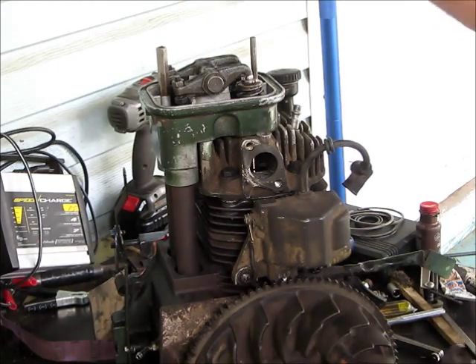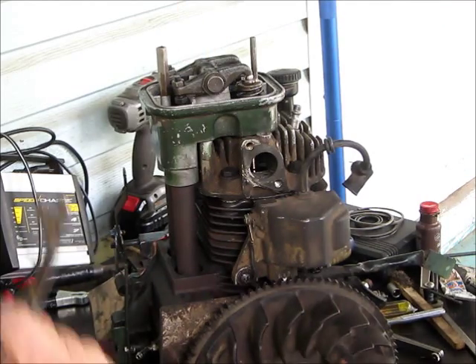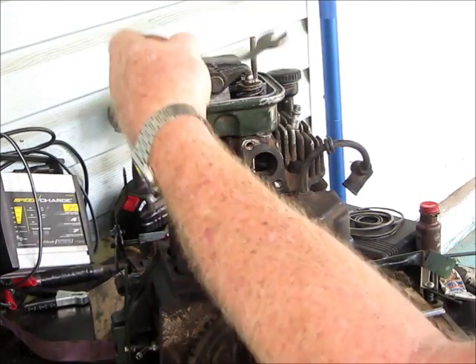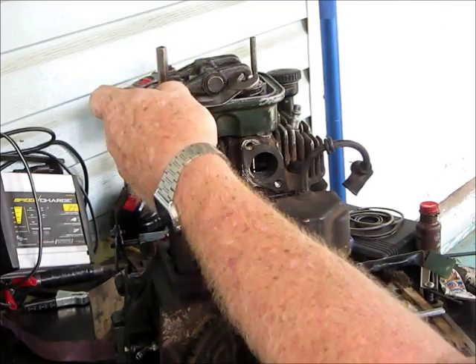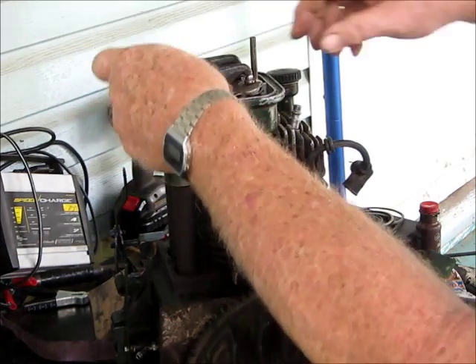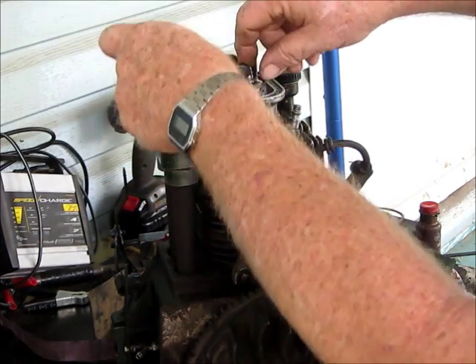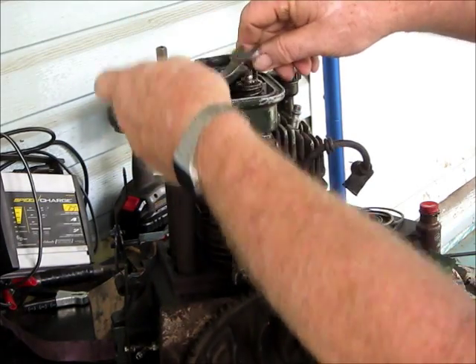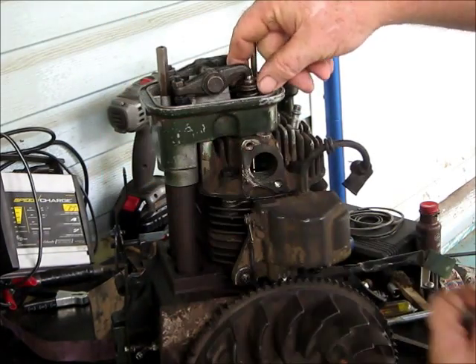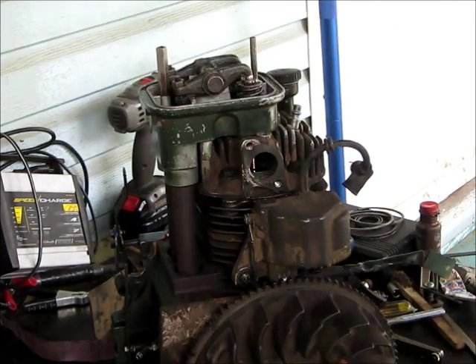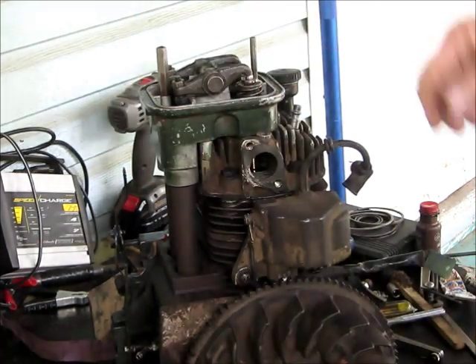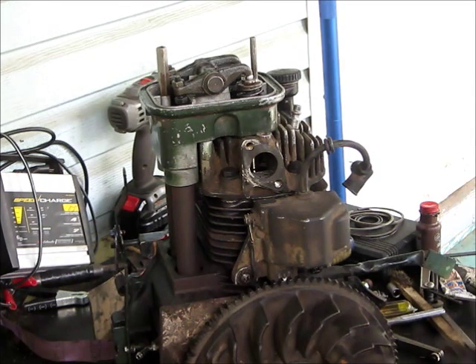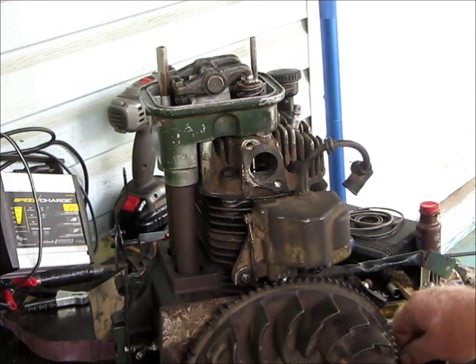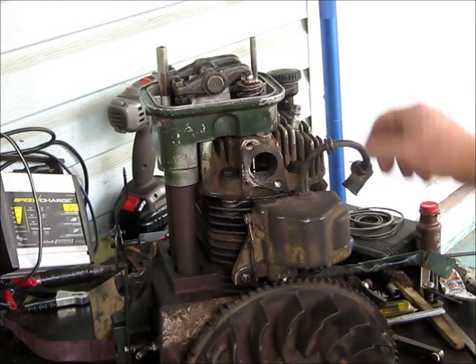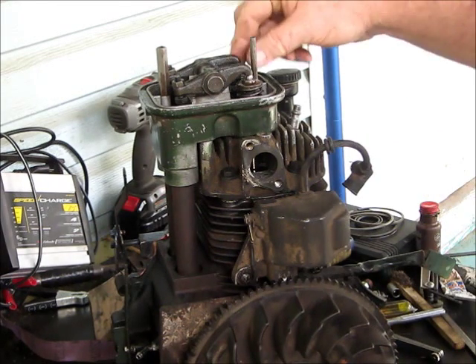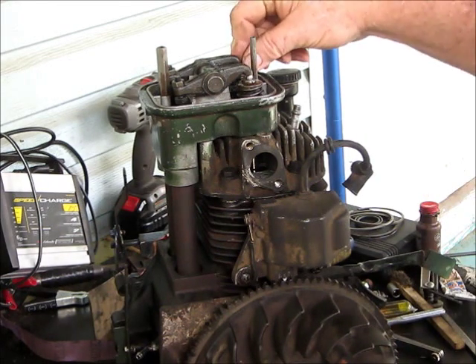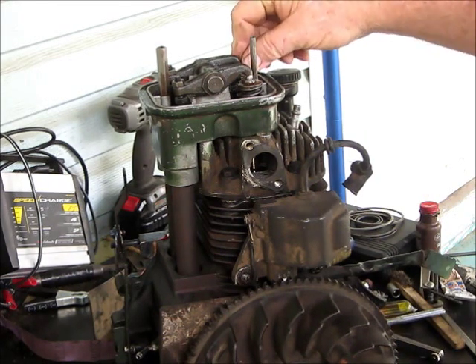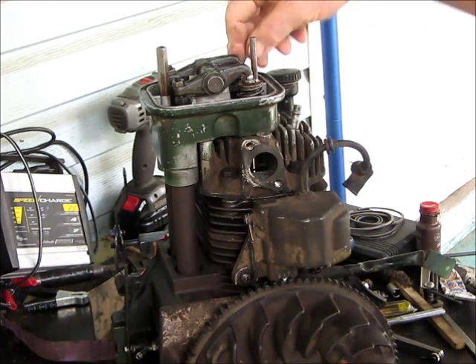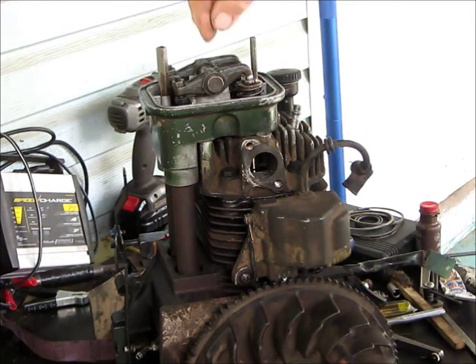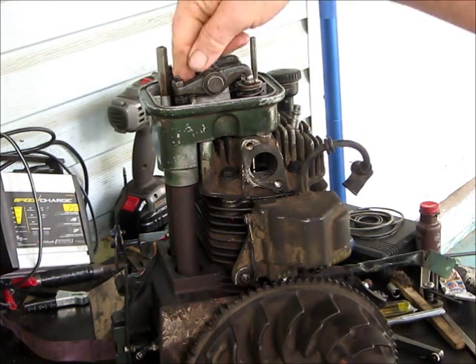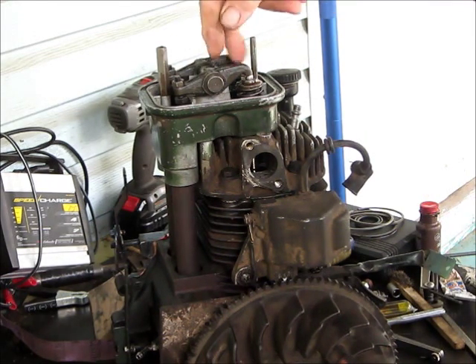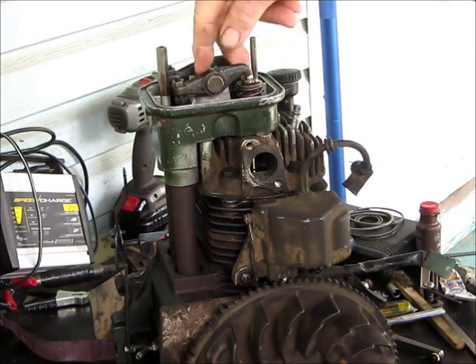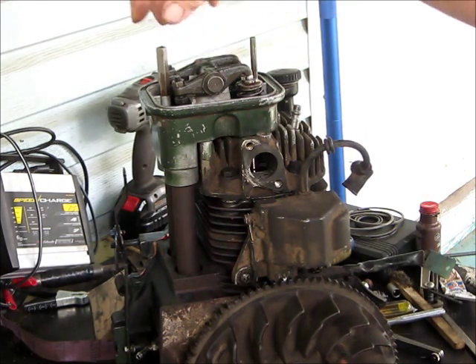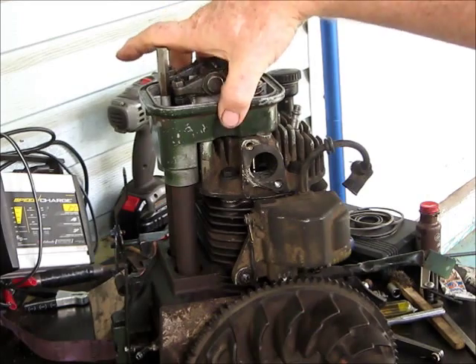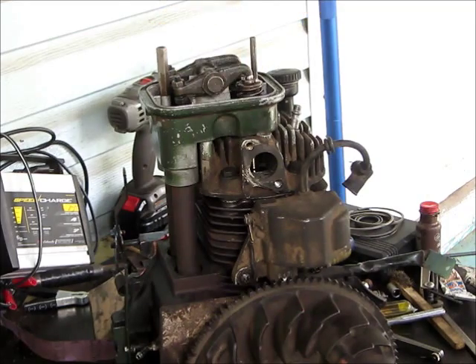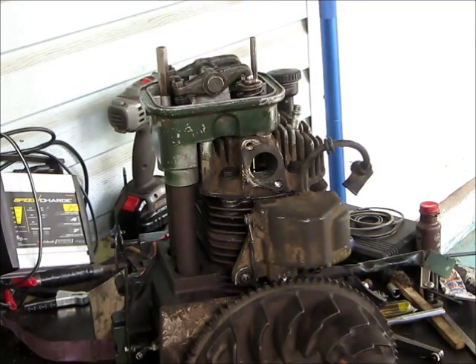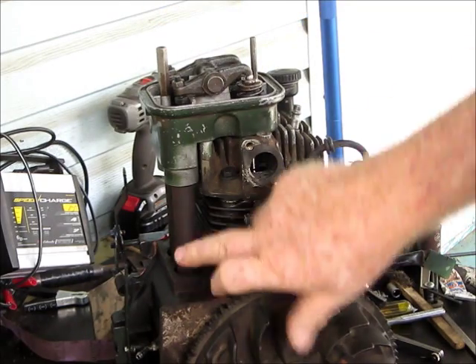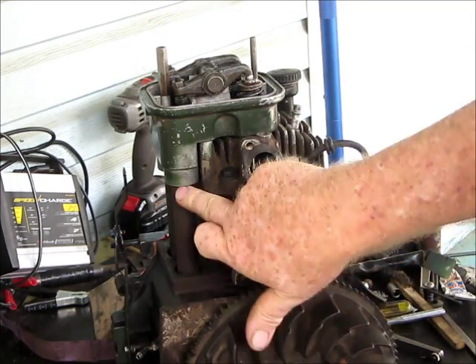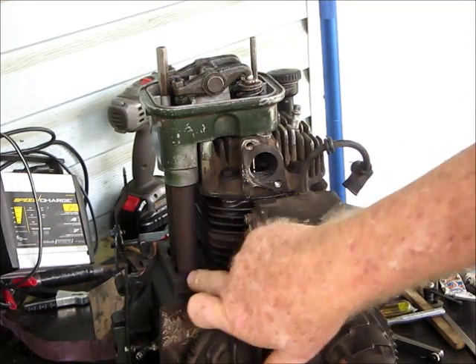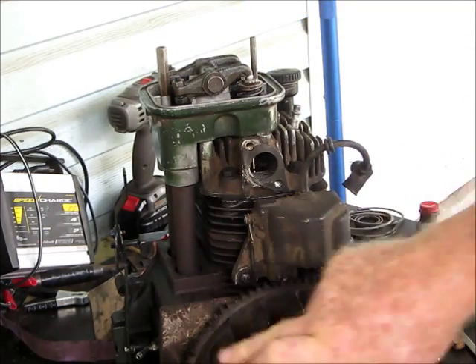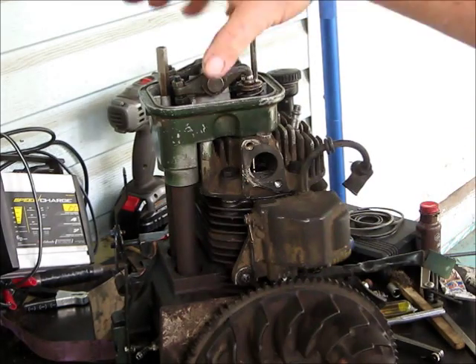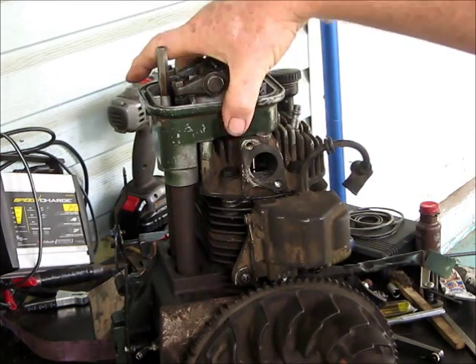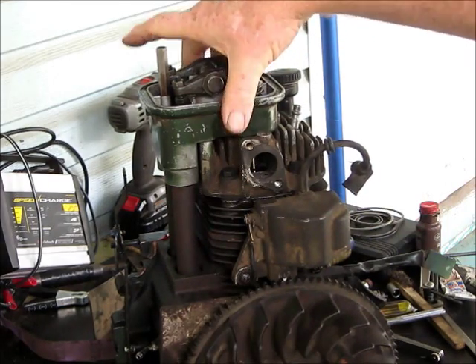Naturally, remember these rocker arms will be off at the time. So you put this down, pull your keepers out, pull the springs off and do the same for the other side. Then you go ahead and take these three little bolts out here, get the assembly off. You've got old O-rings in here and O-rings in there - it's a little hard to pull but you'll get it.